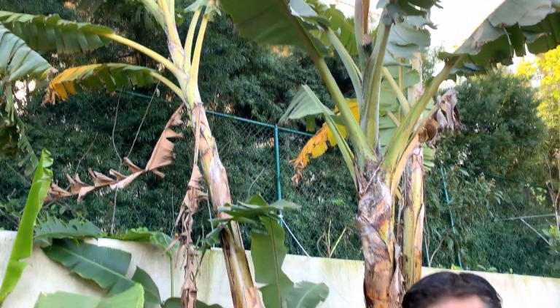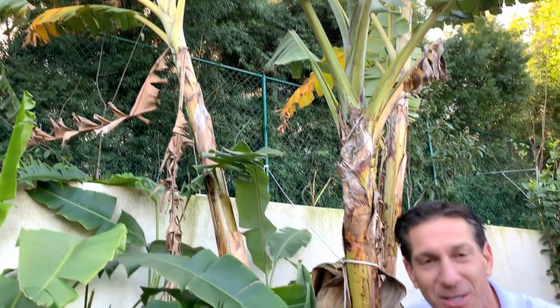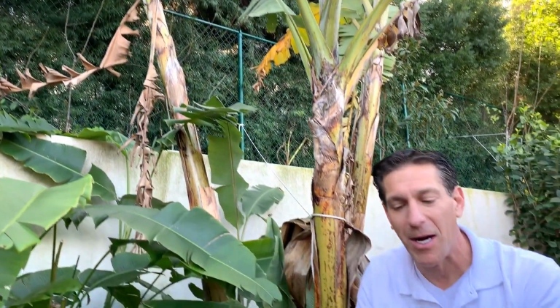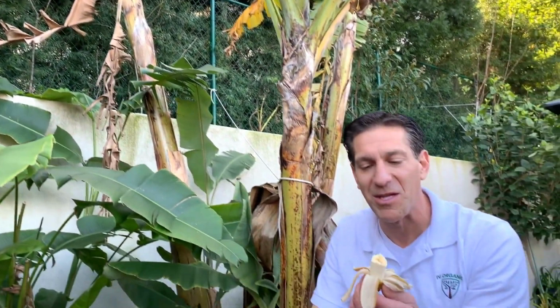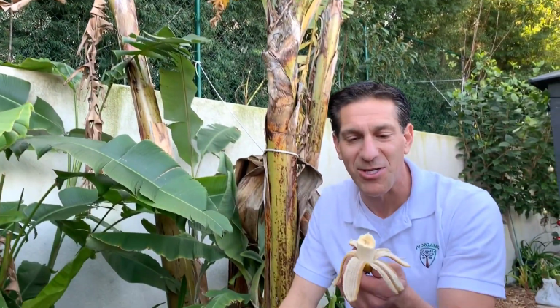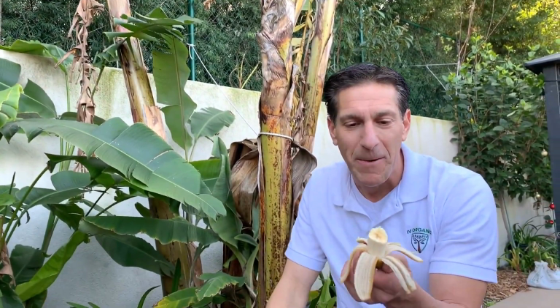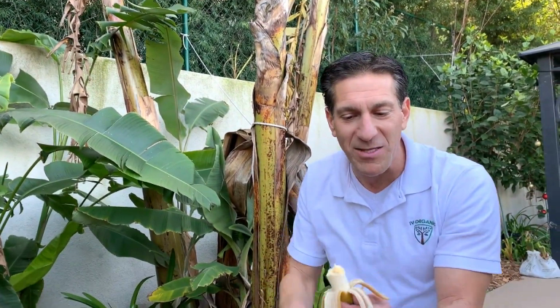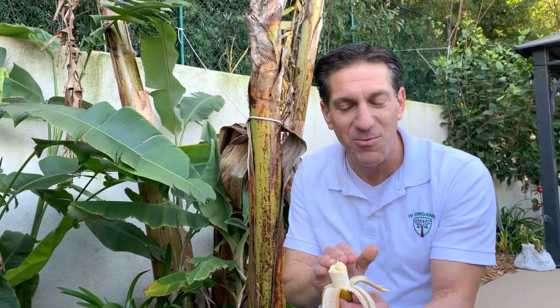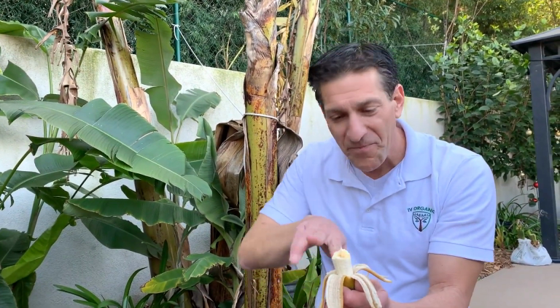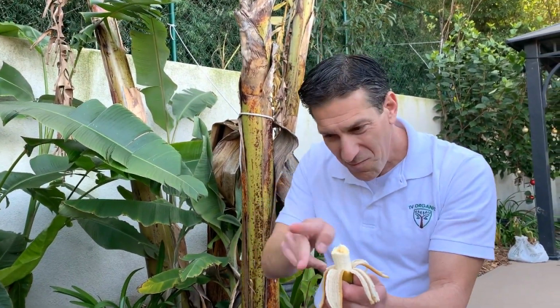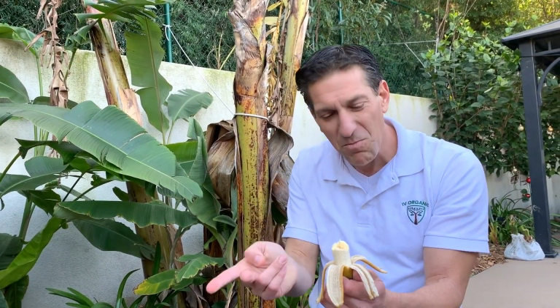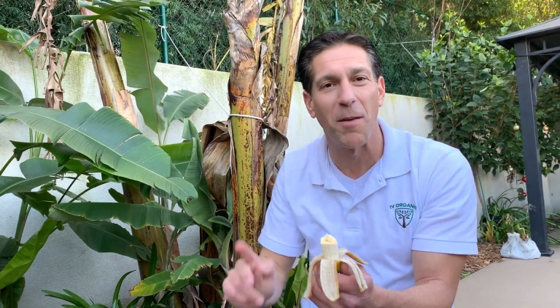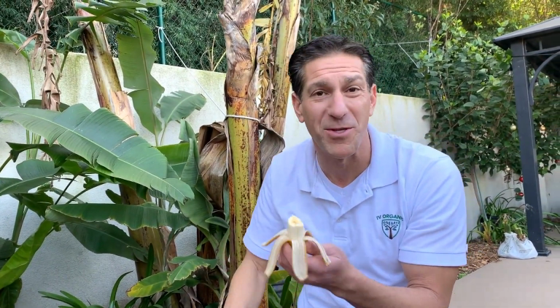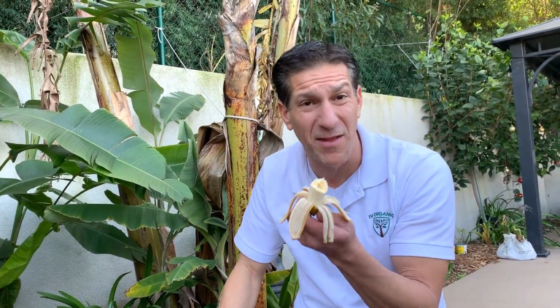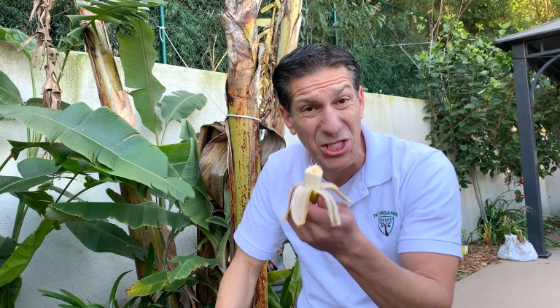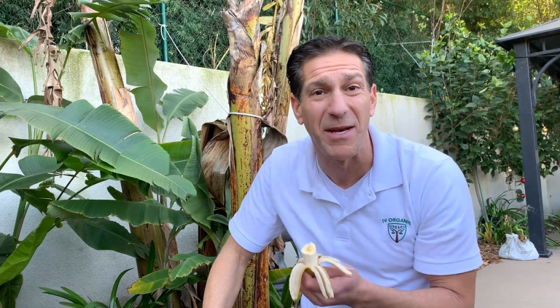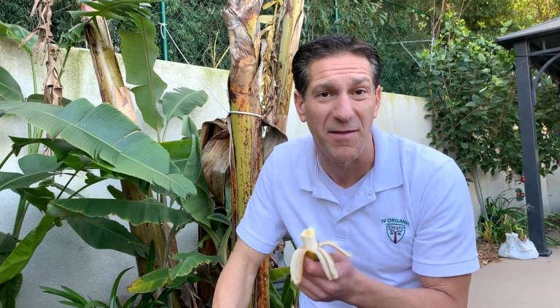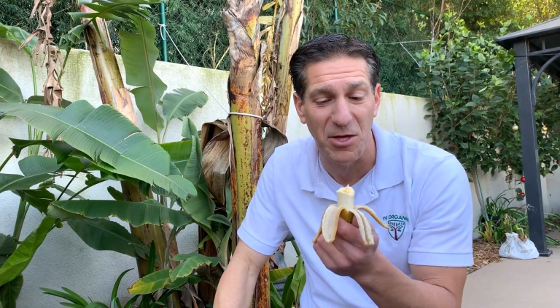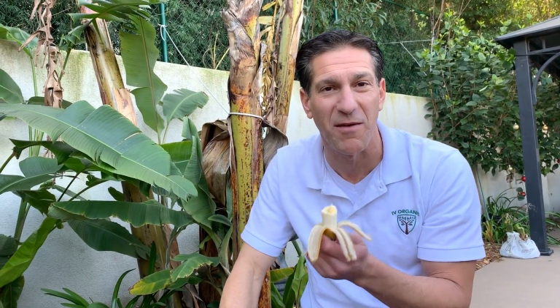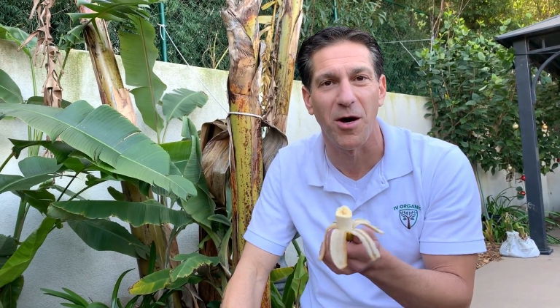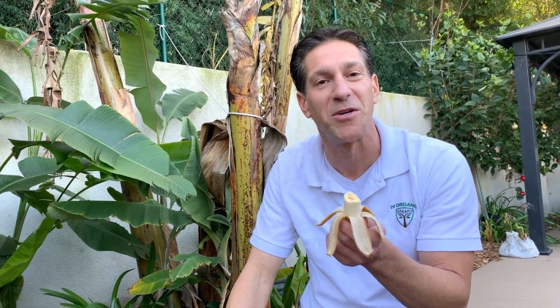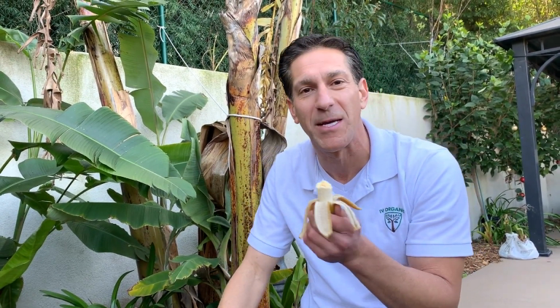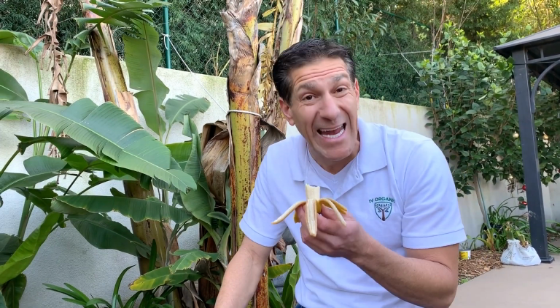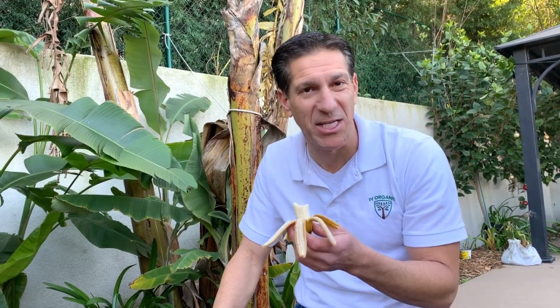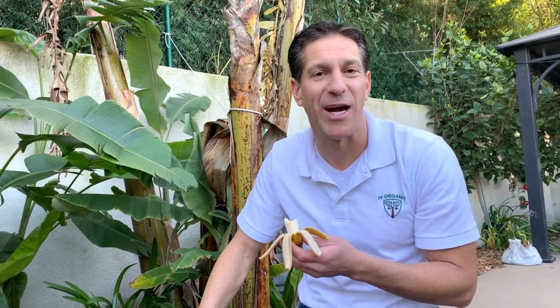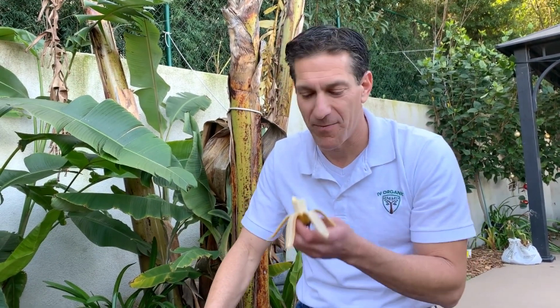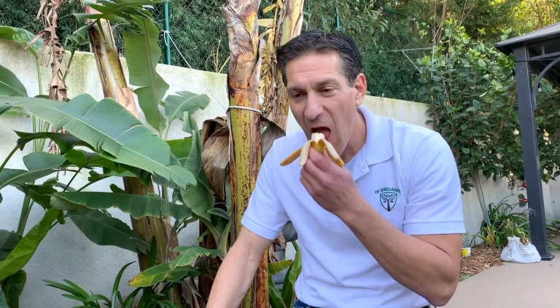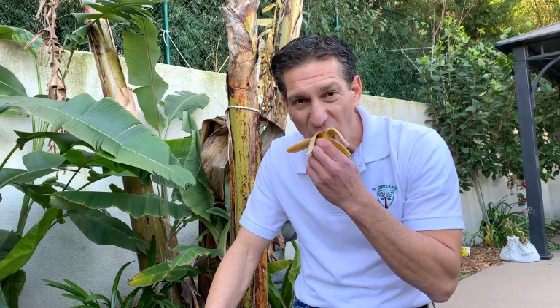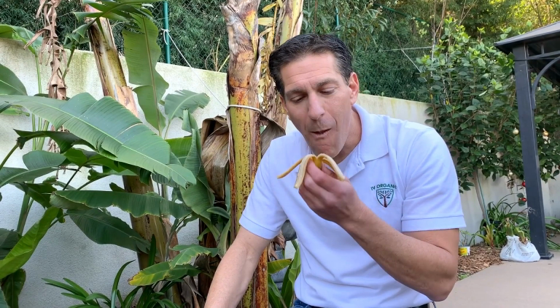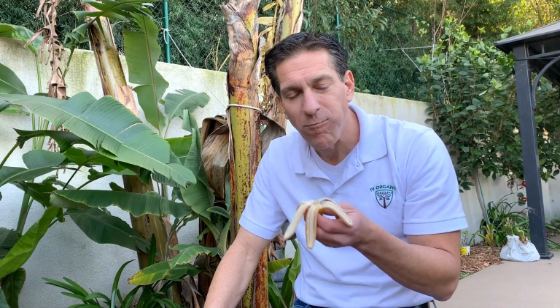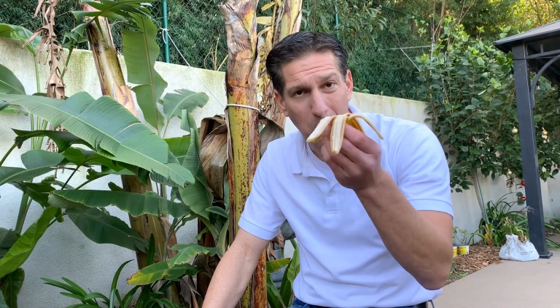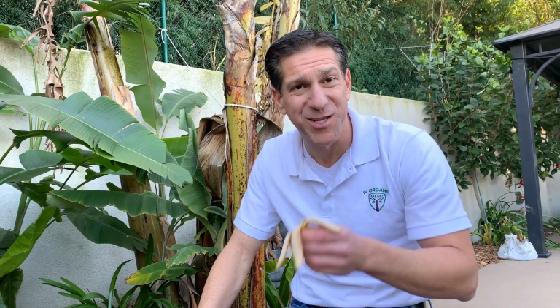I'd say this one is more comparable to the Chiquita banana — also known as the Cavendish variety. Delicious.